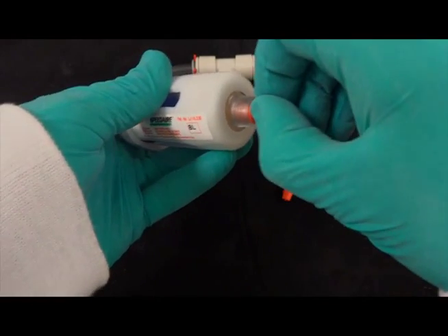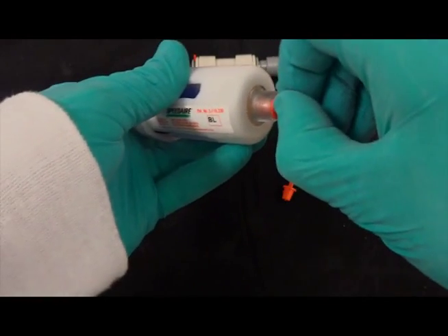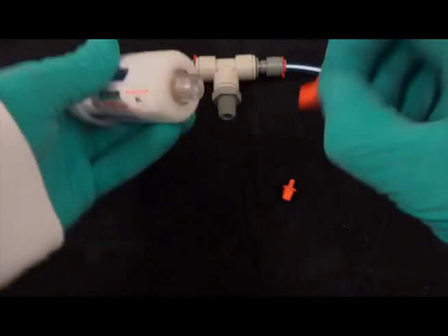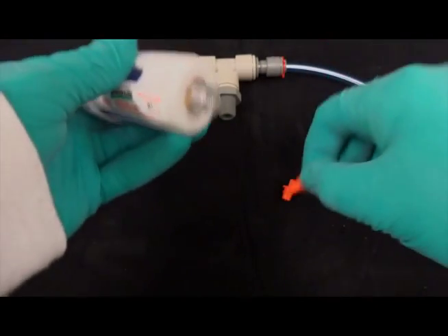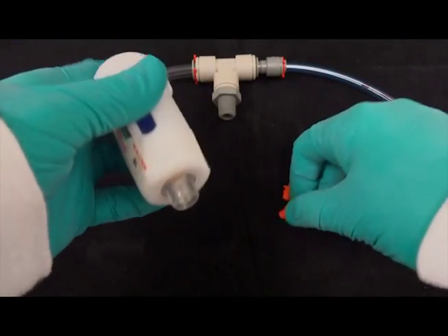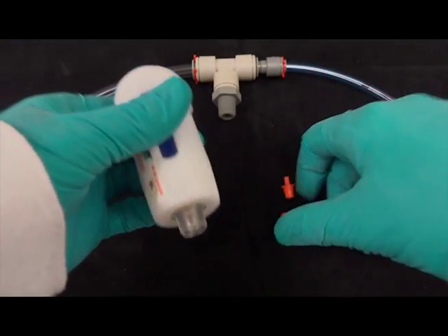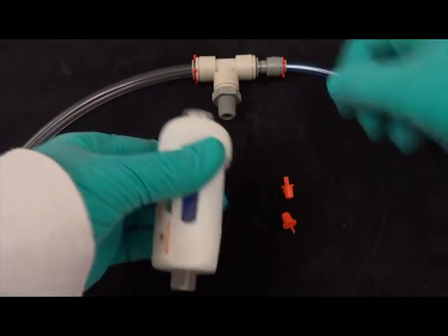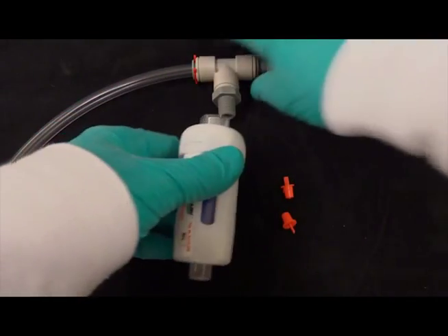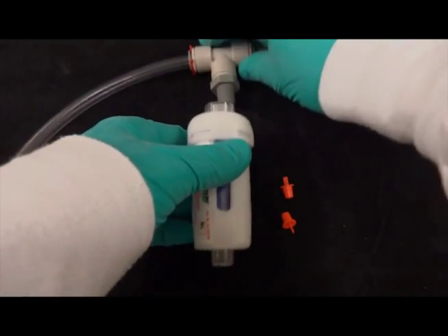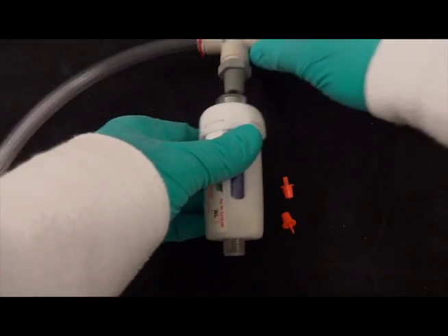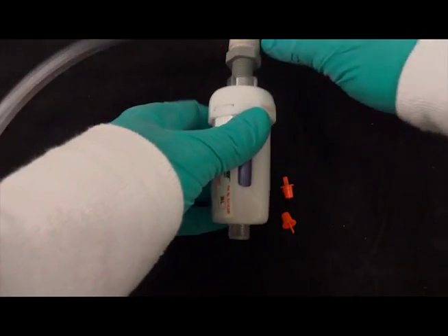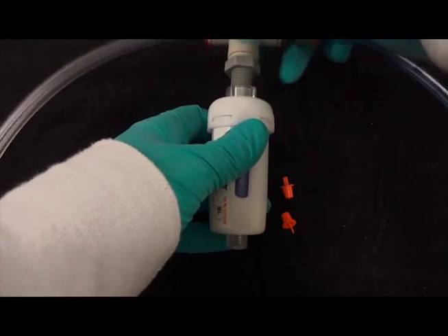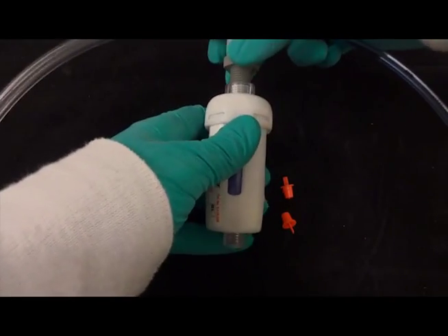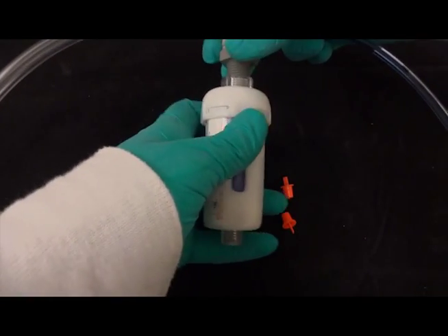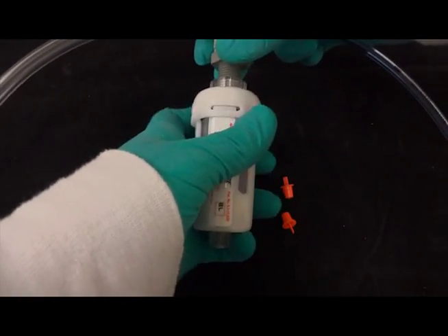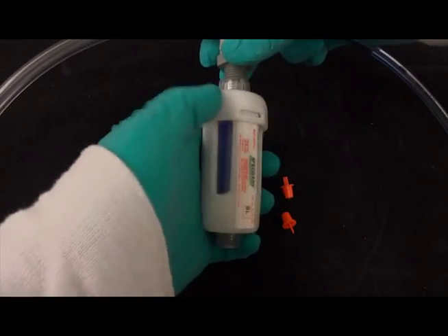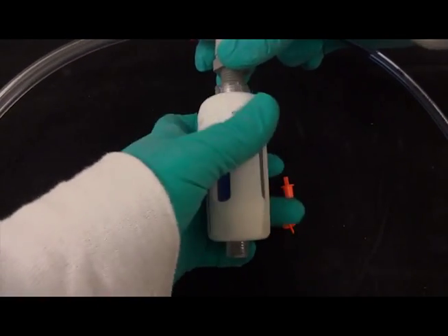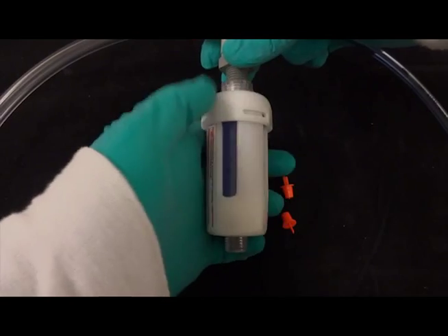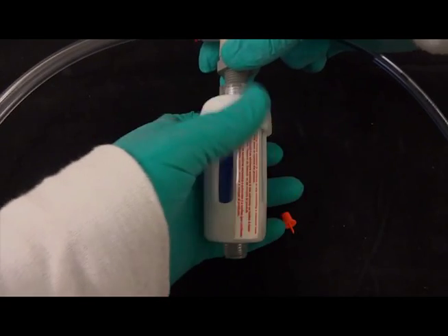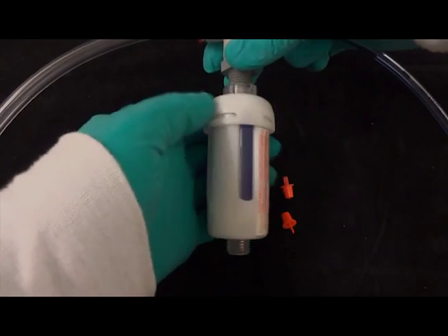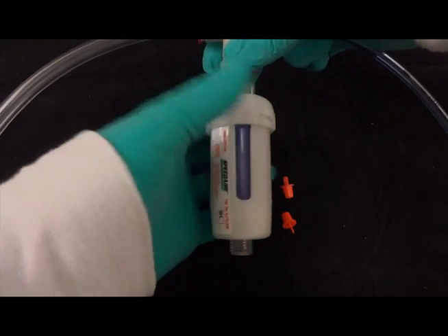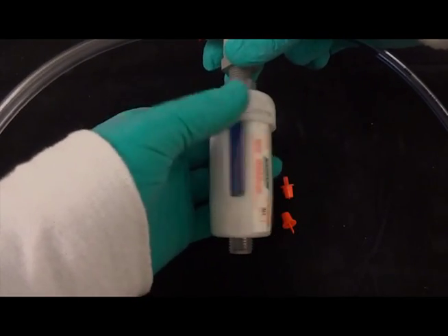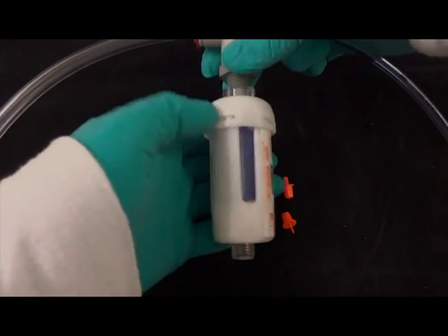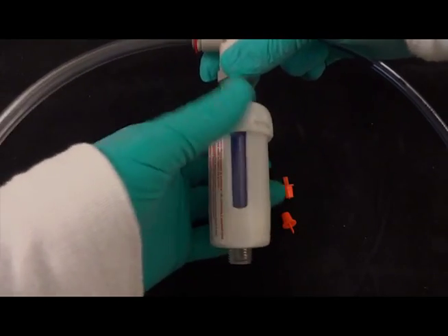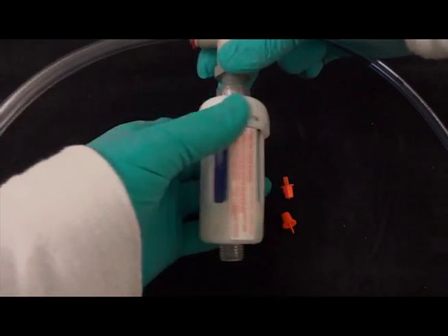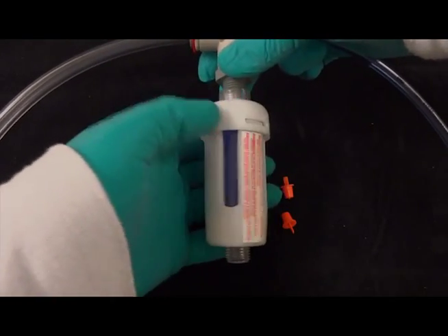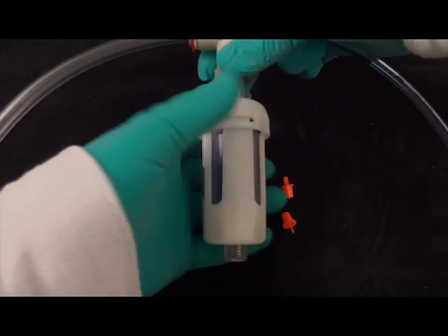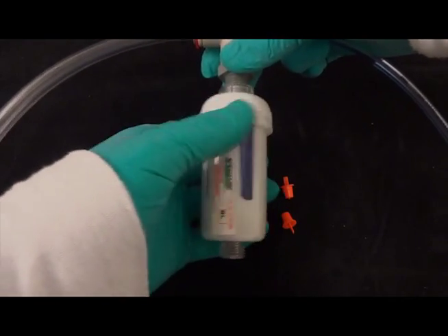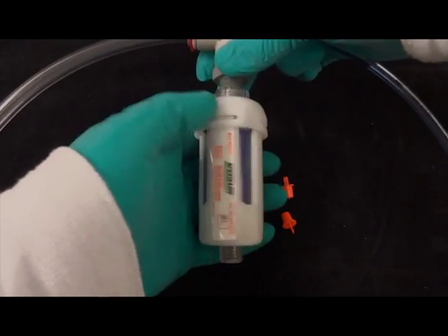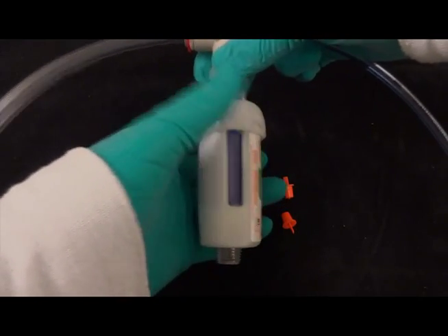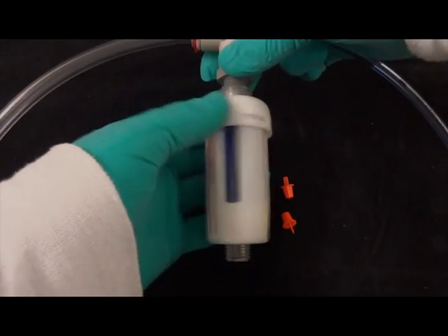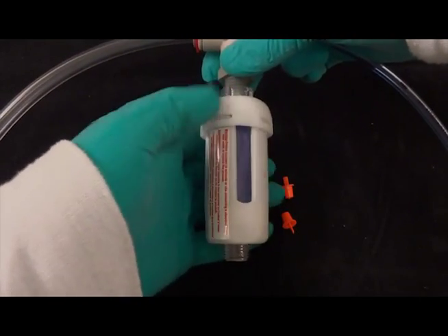The top of the drying filter connects to the supplied T-tubing adapter. Screw the drying filter onto the empty port of this adapter.